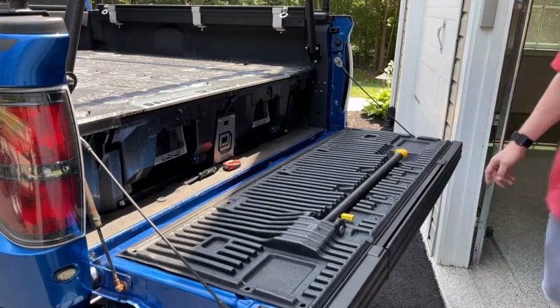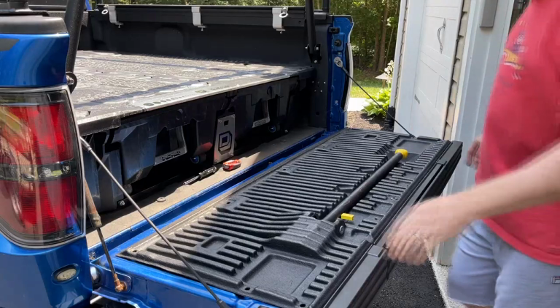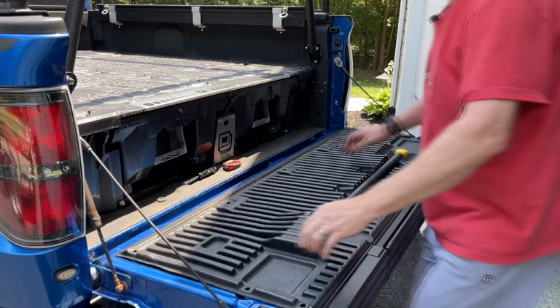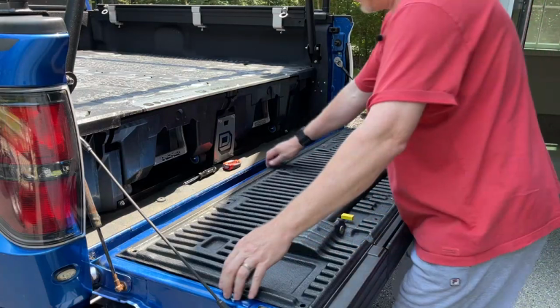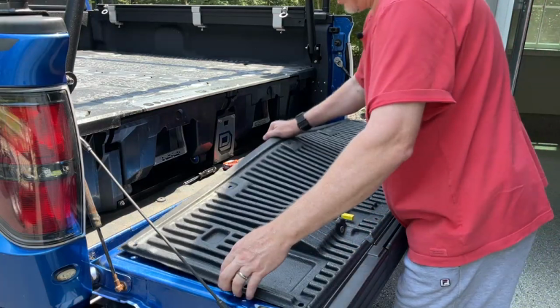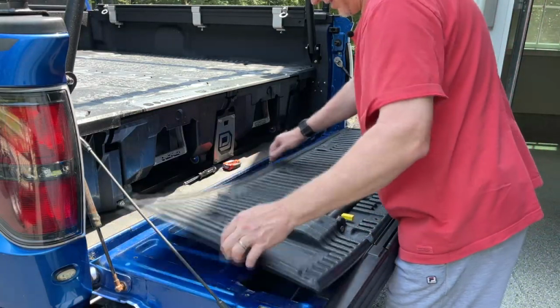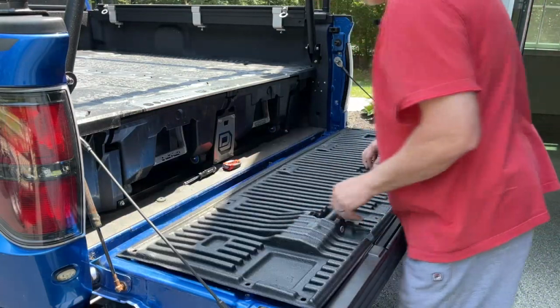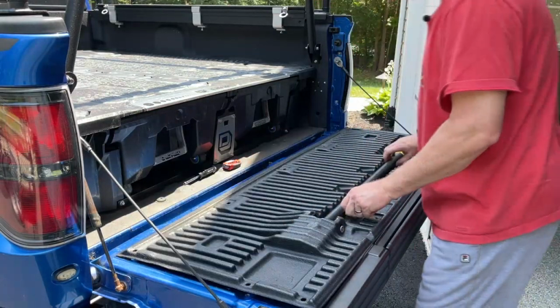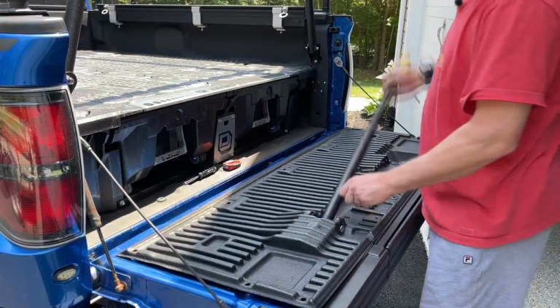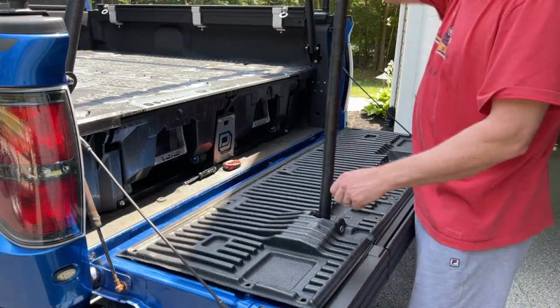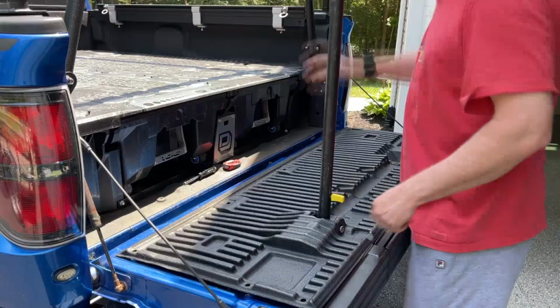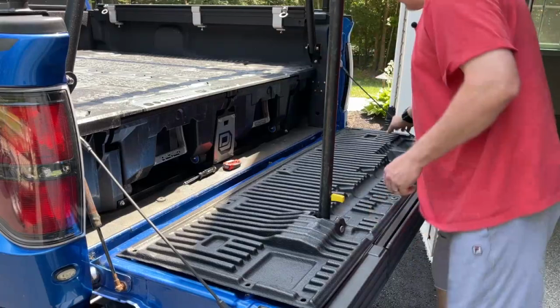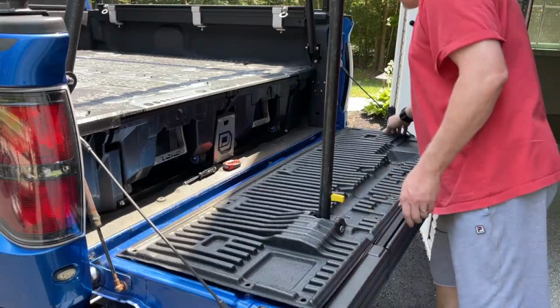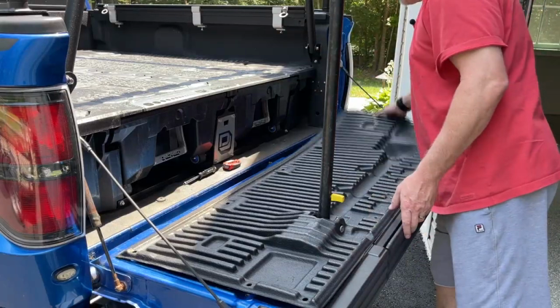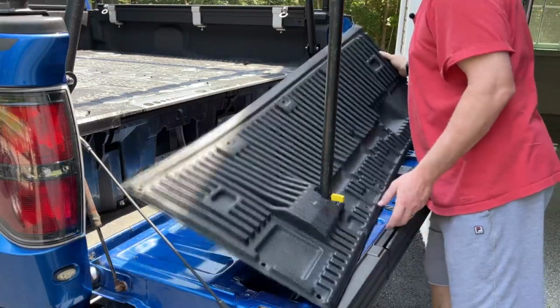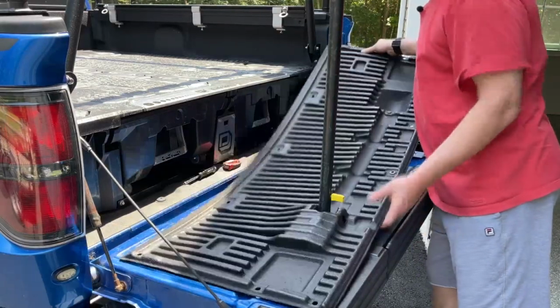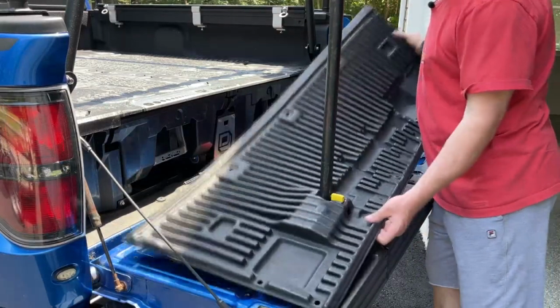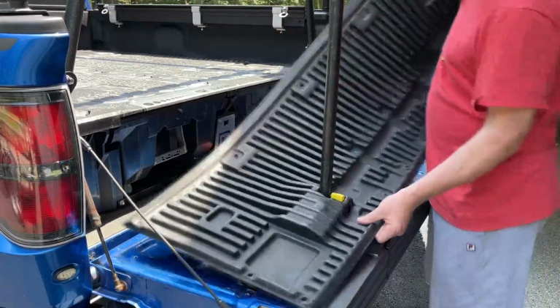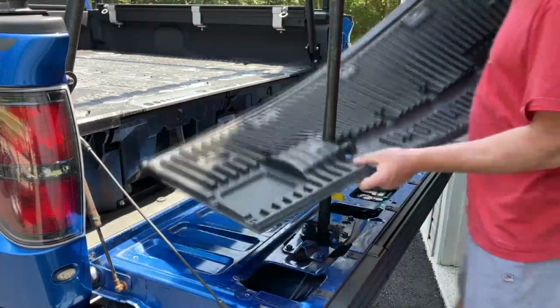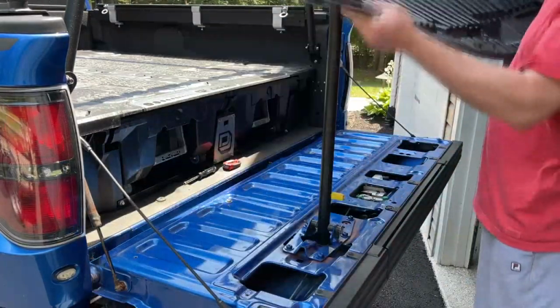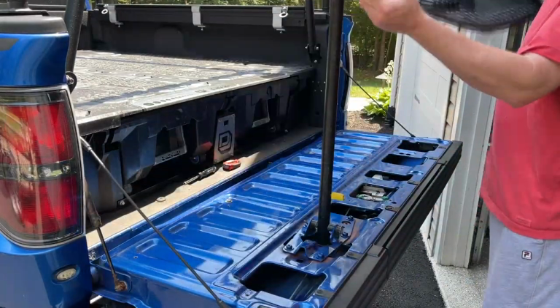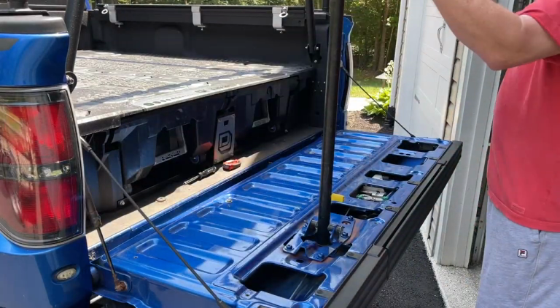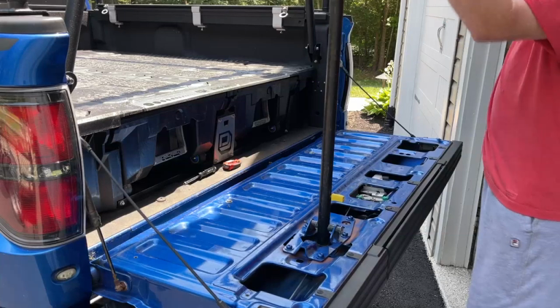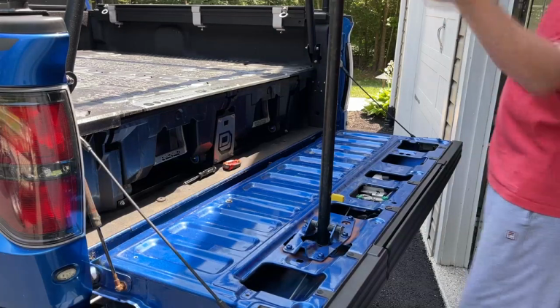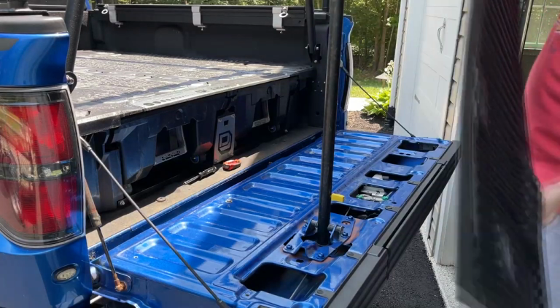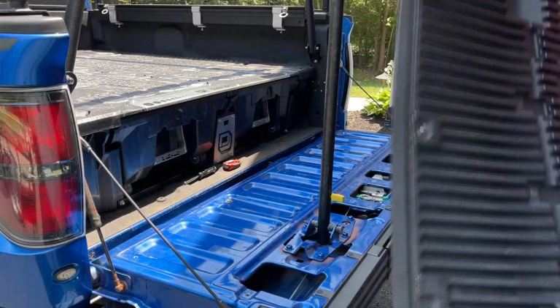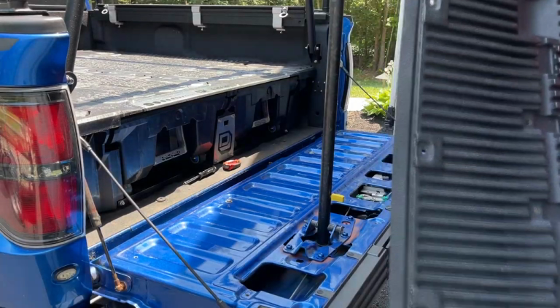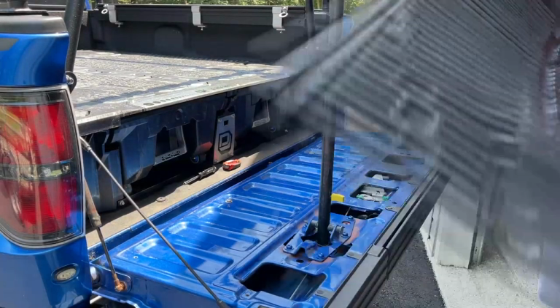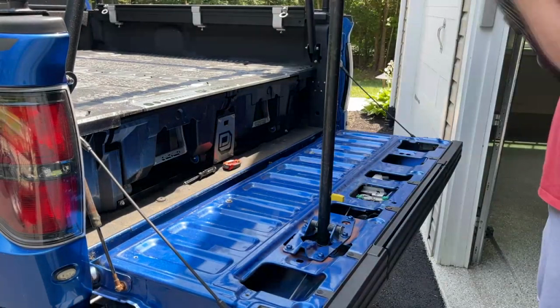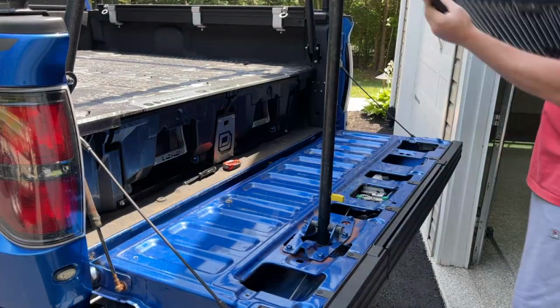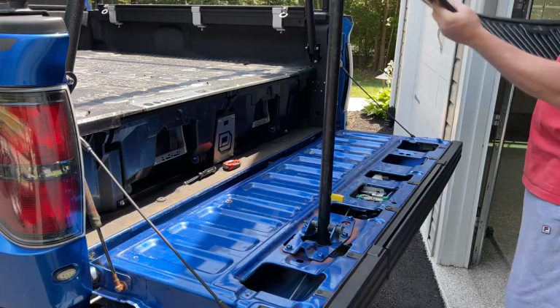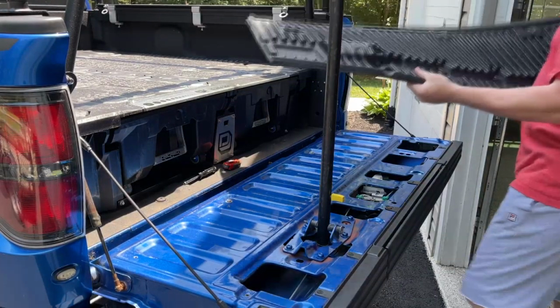Once you get the screws off, put the stripper pole up — it makes it a little easier. The whole plastic piece comes right off the top. You don't need this piece anymore either.